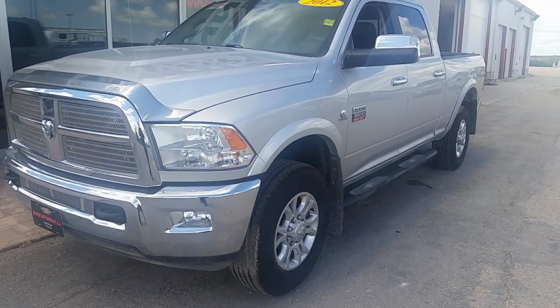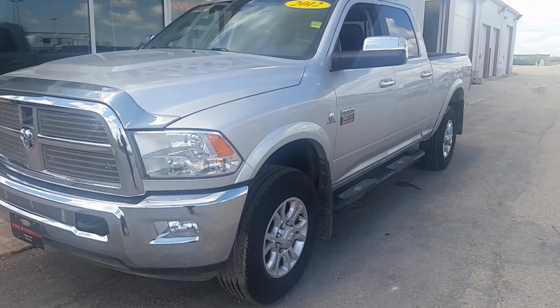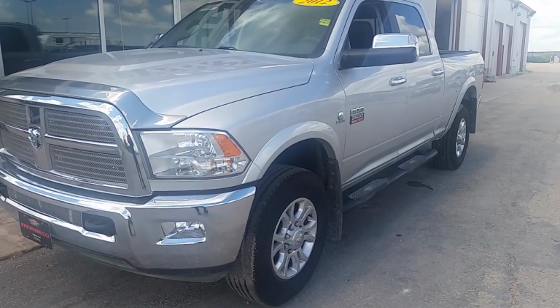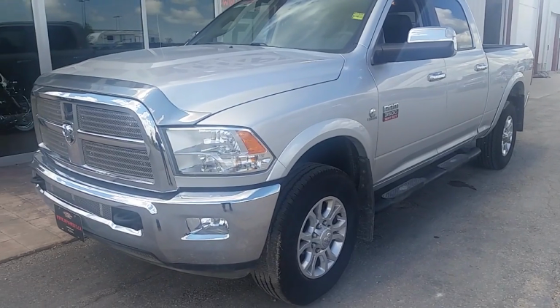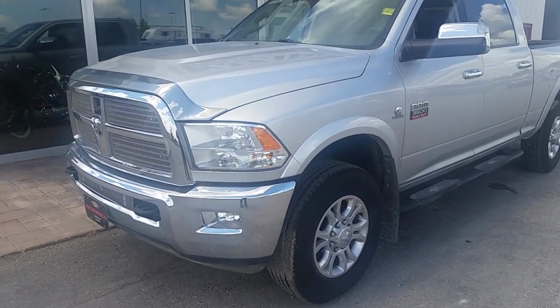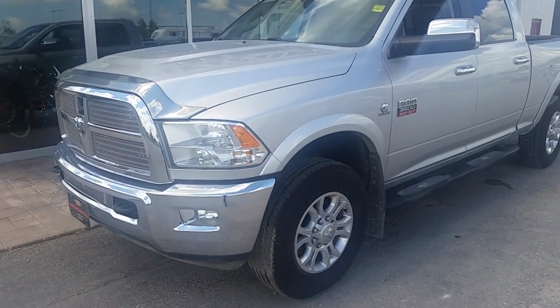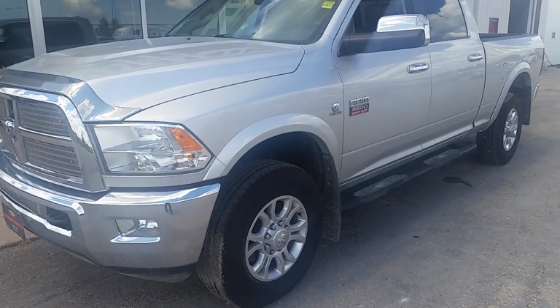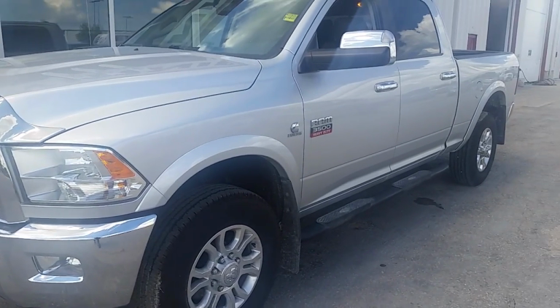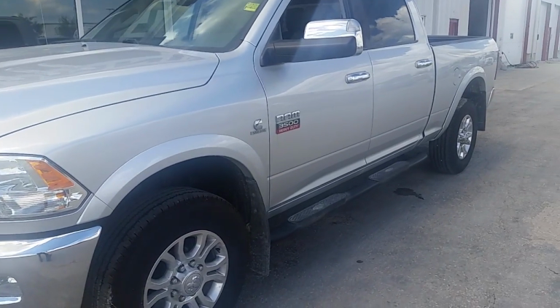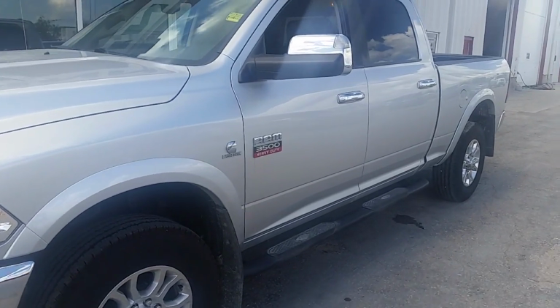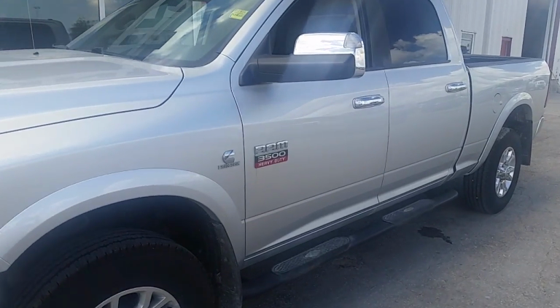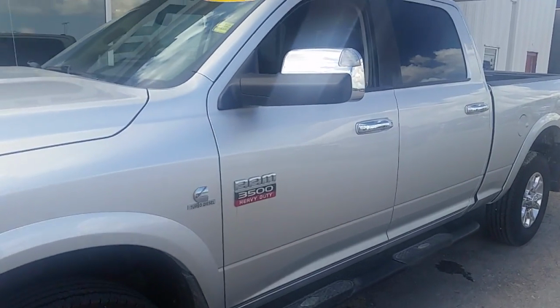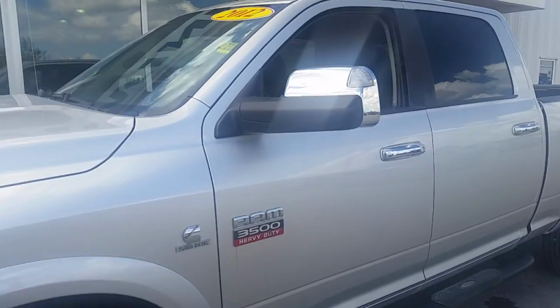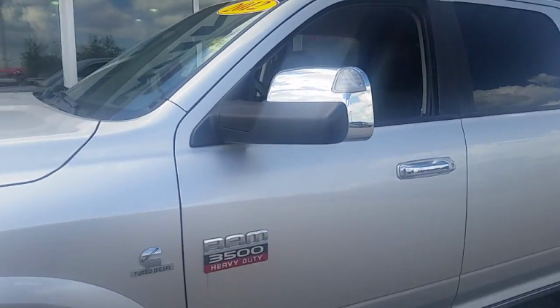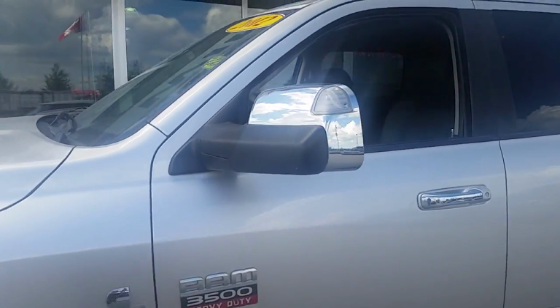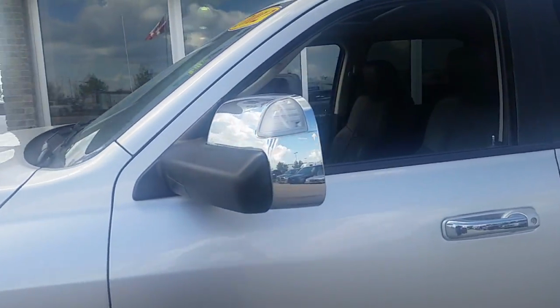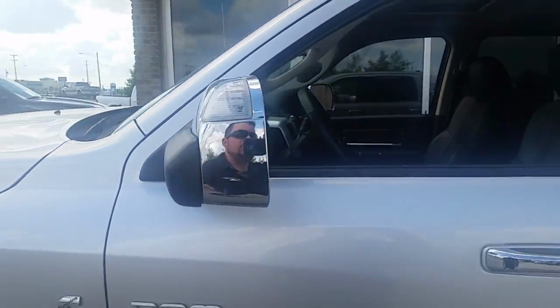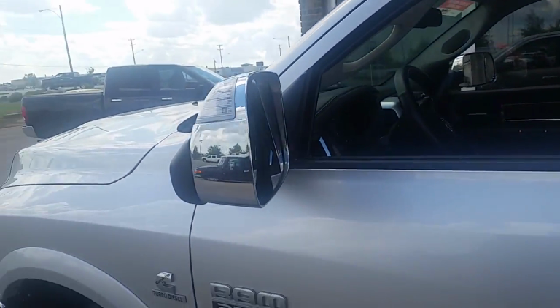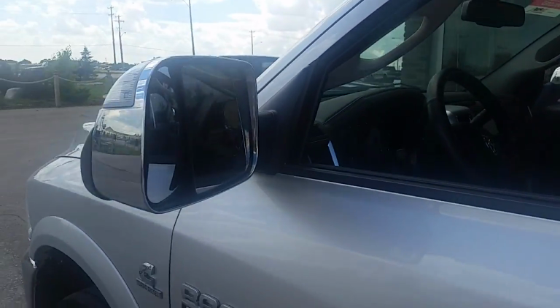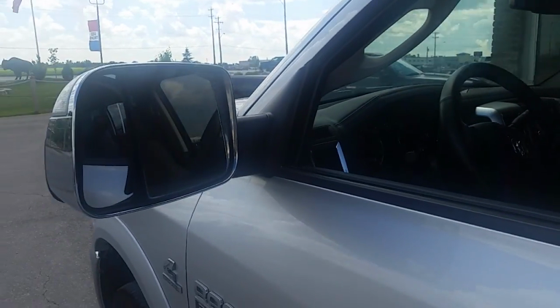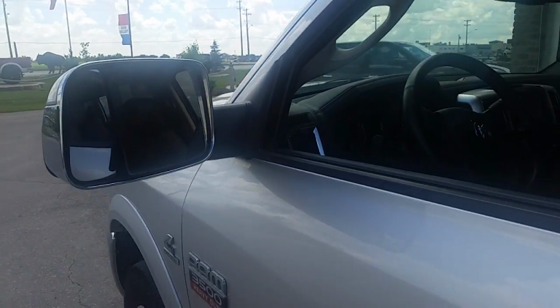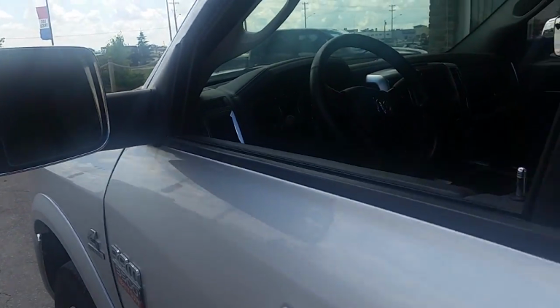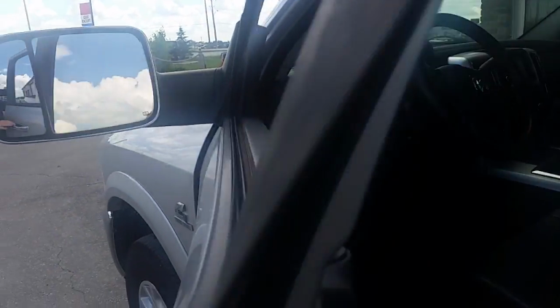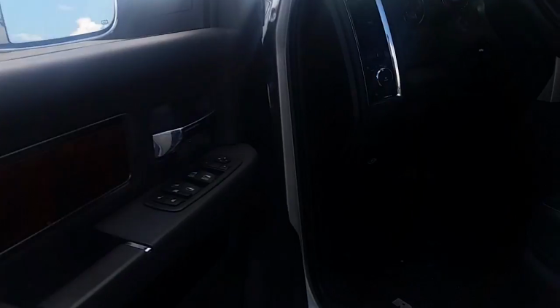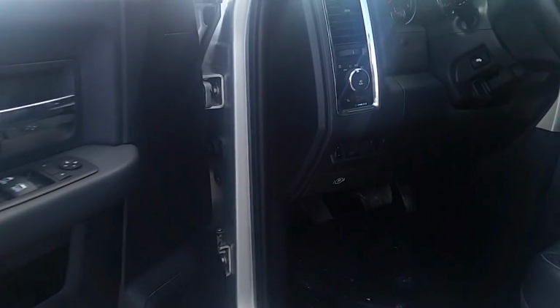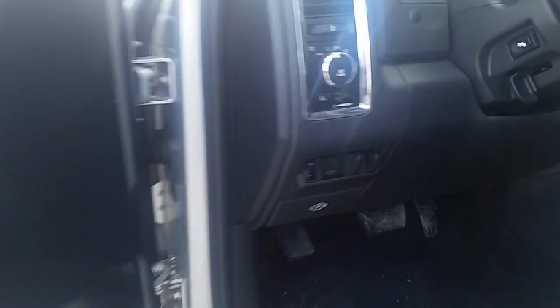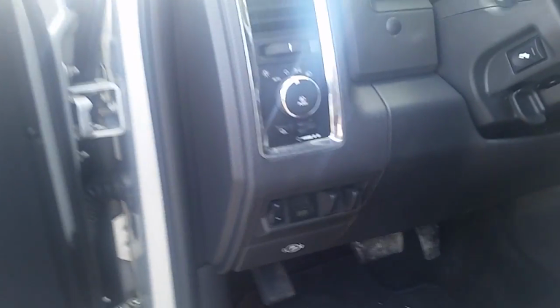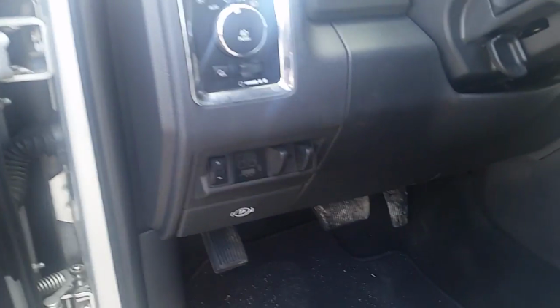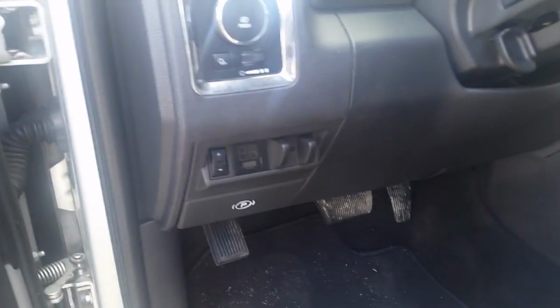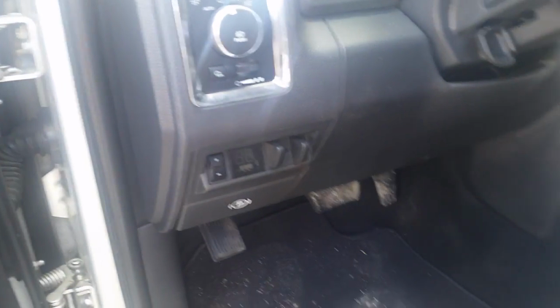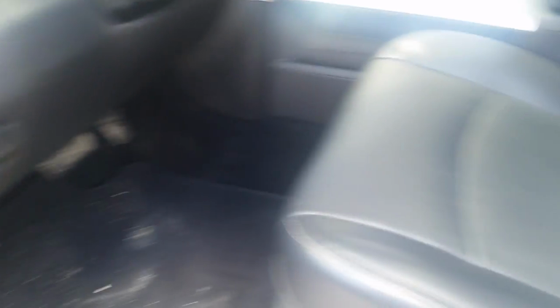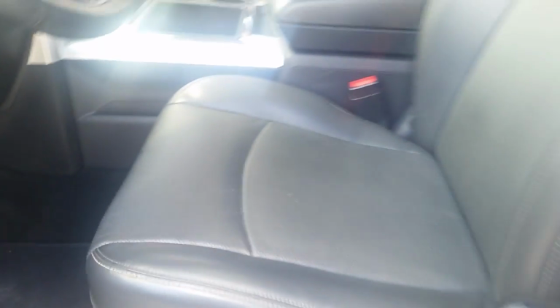Right off the bat you'll notice that bright silver paired up with lots of chrome accents, including dual folding and fold-up towing mirrors. Continuing inside, I will point out factory trailer brake control and full leather.